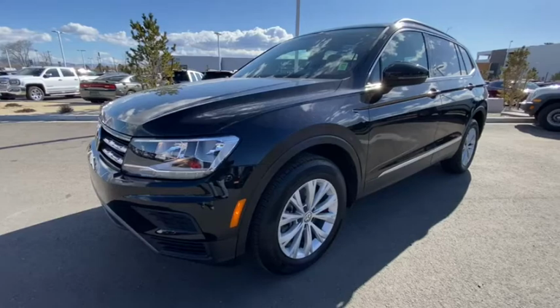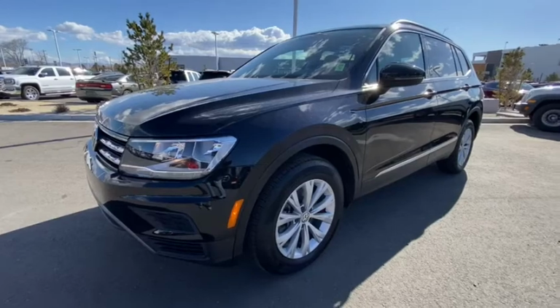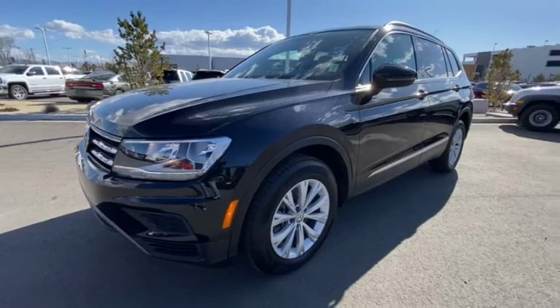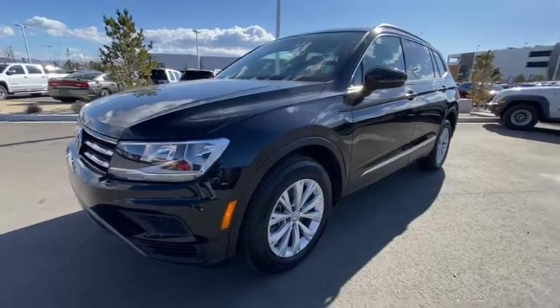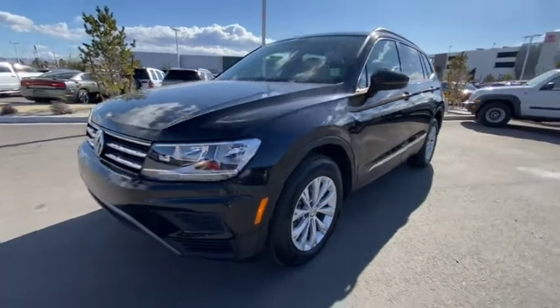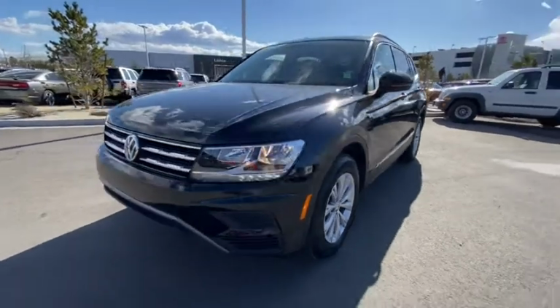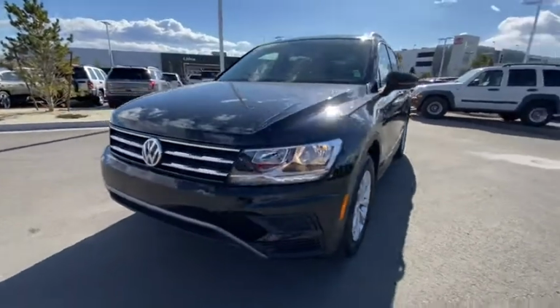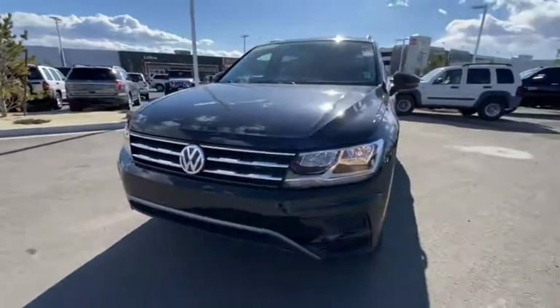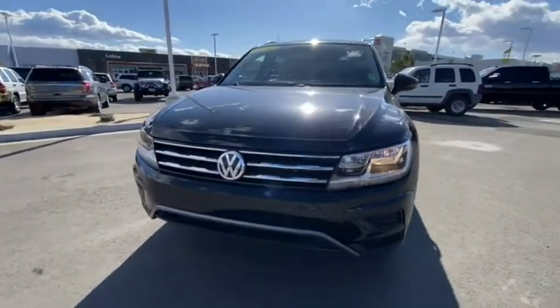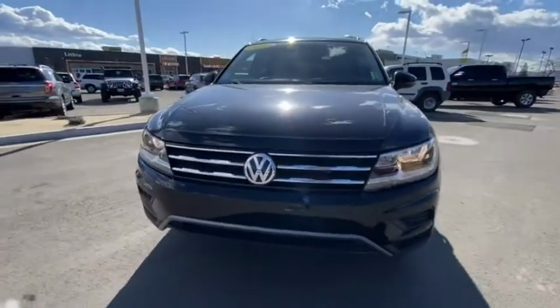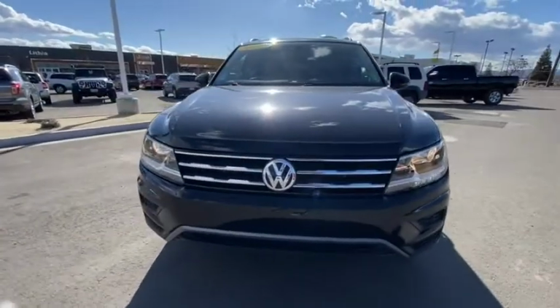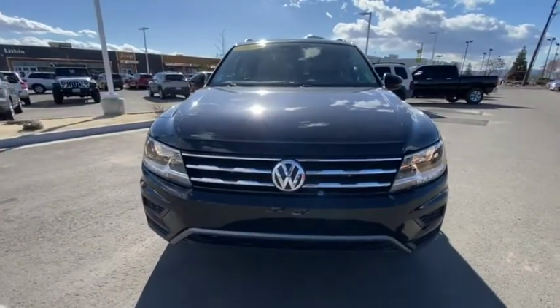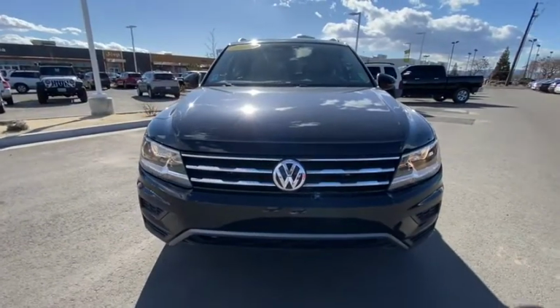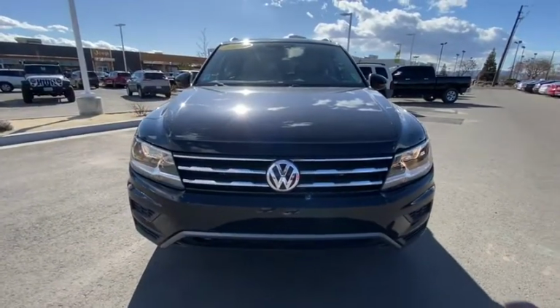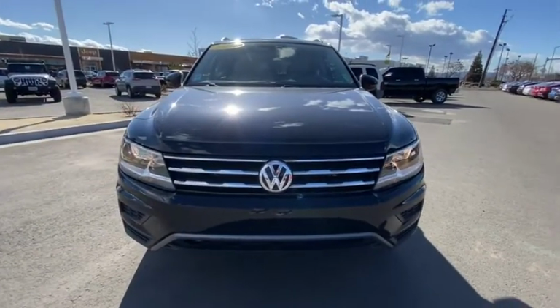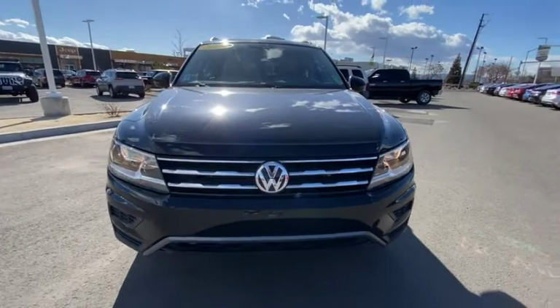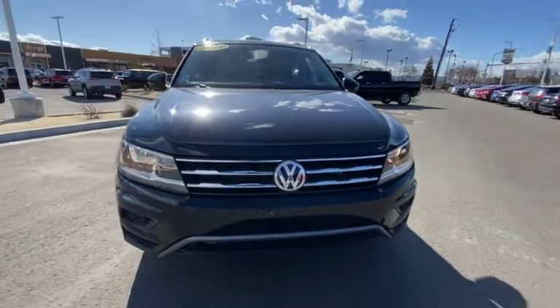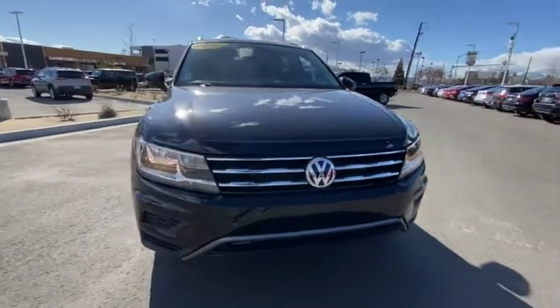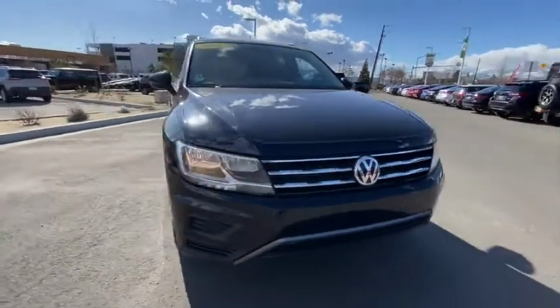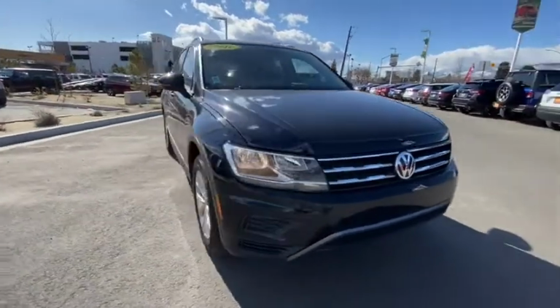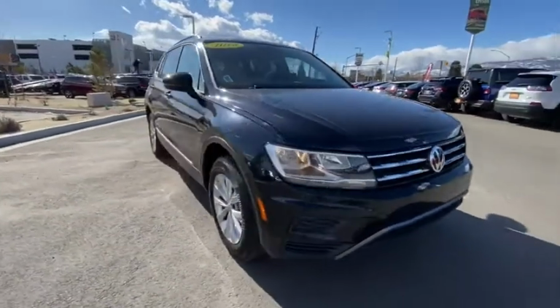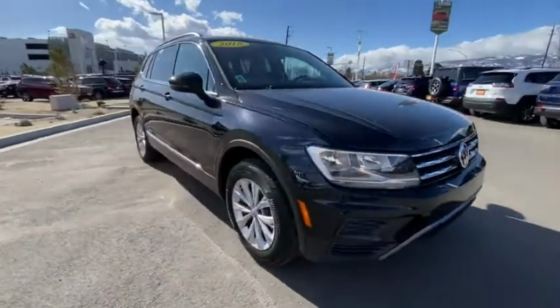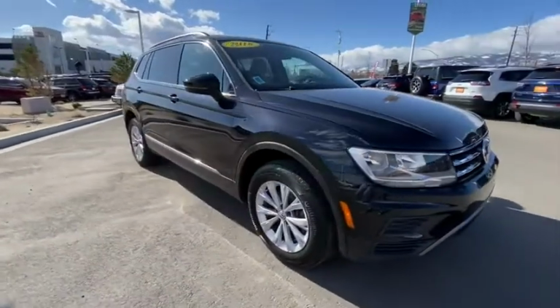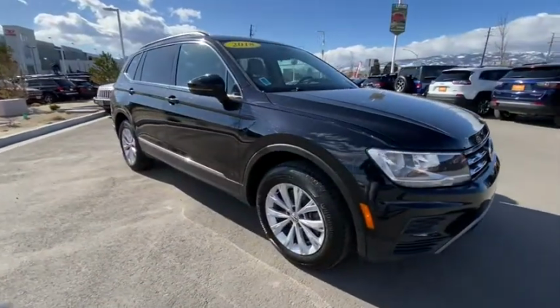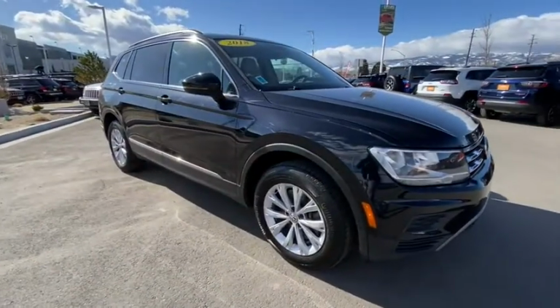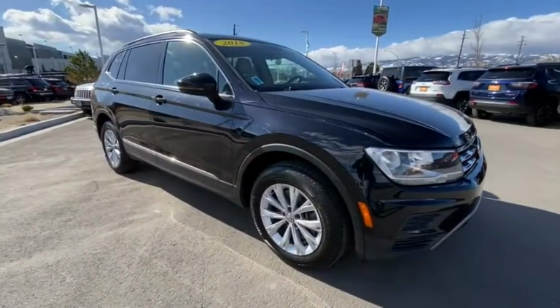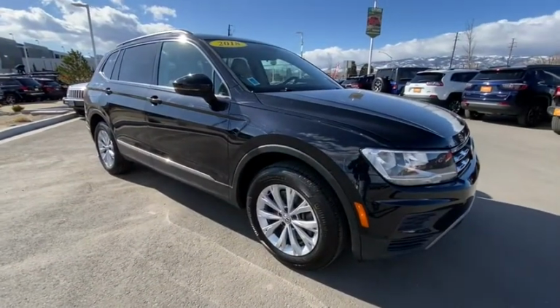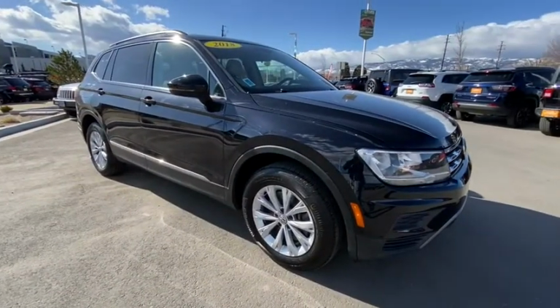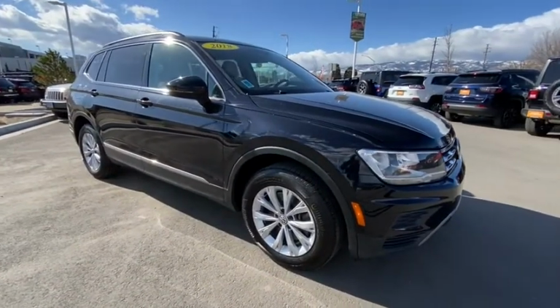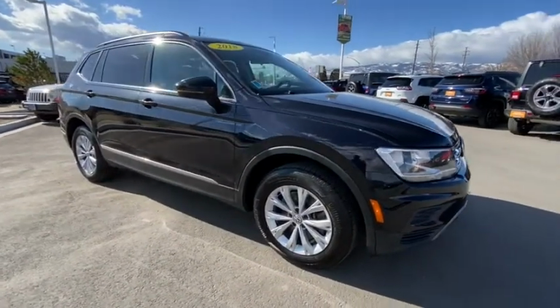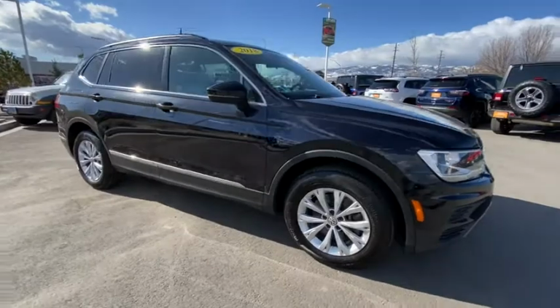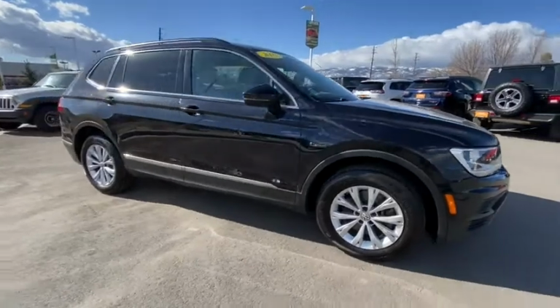Take a ride in the 2018 Volkswagen Tiguan. With the Volkswagen Tiguan, it's good to be turbo. Turbo with class. This vehicle has less than 30,000 miles.